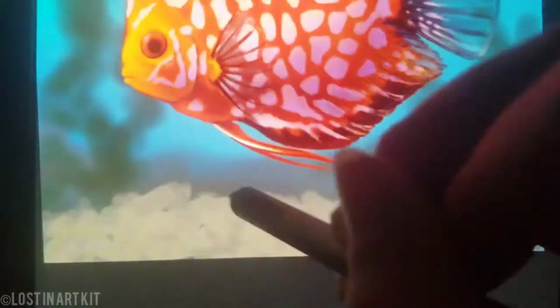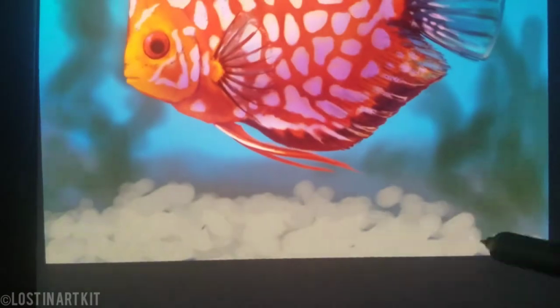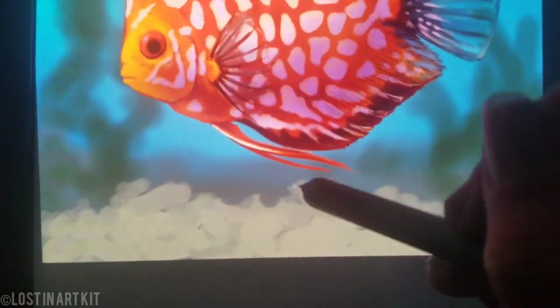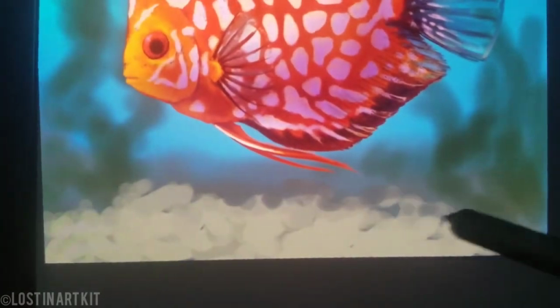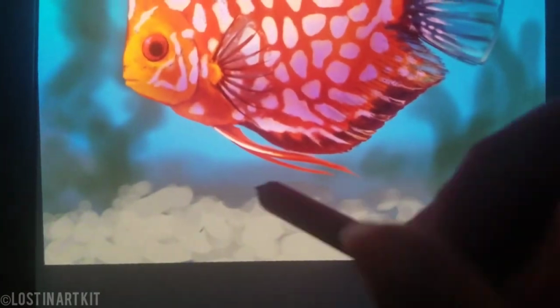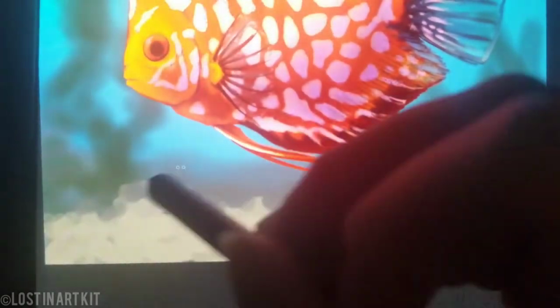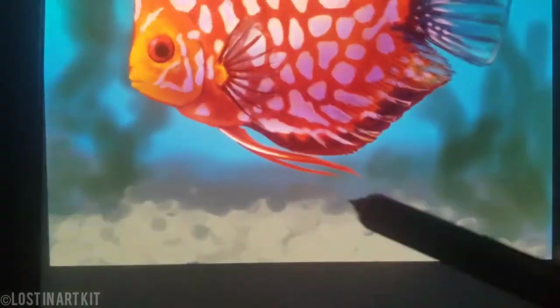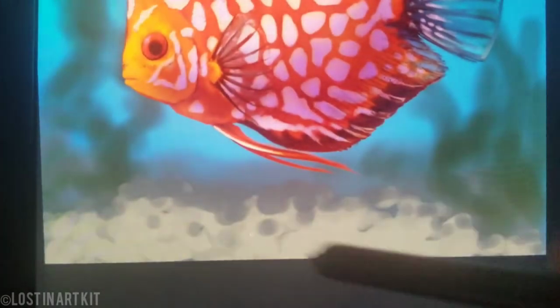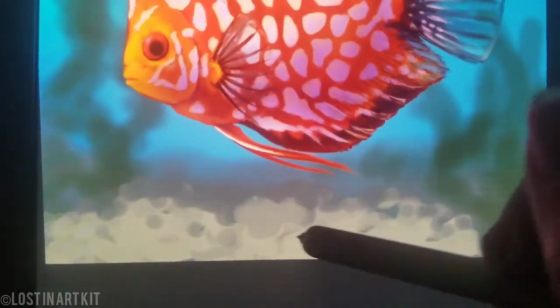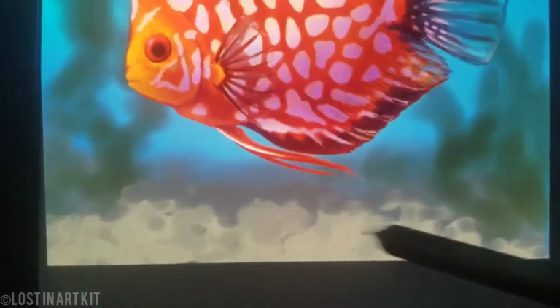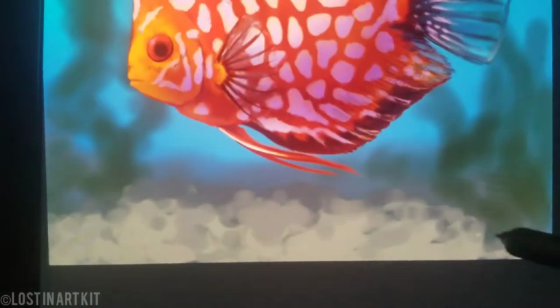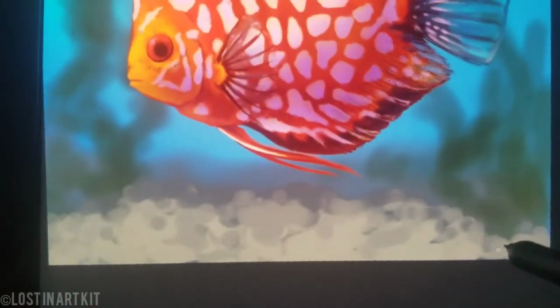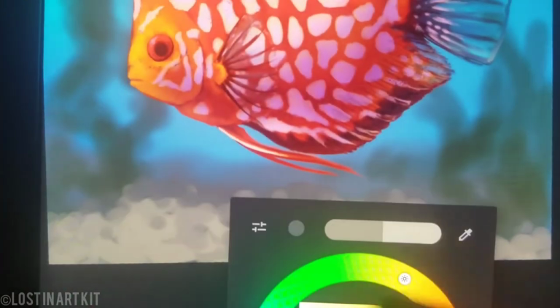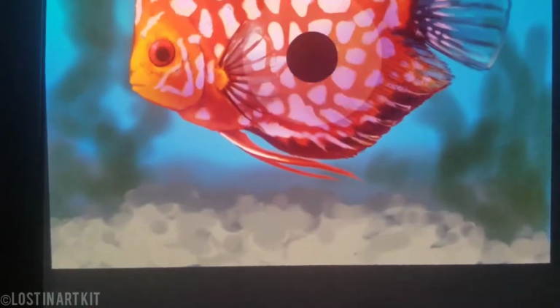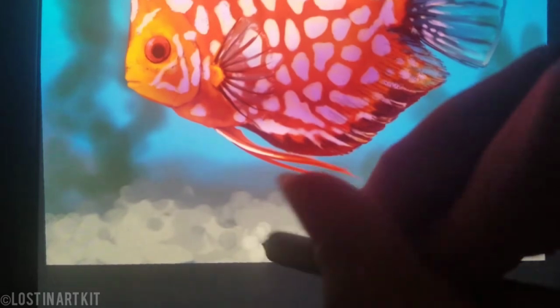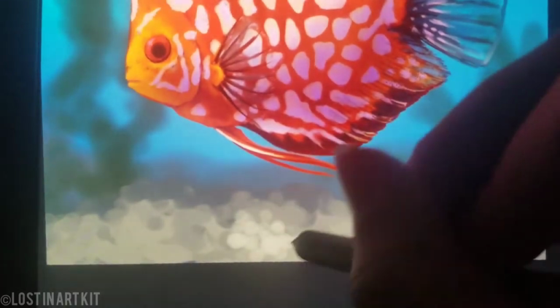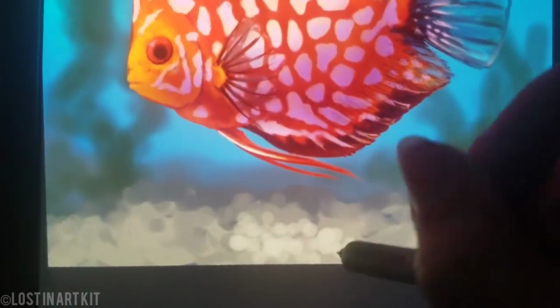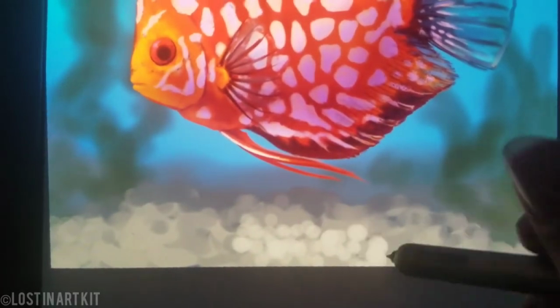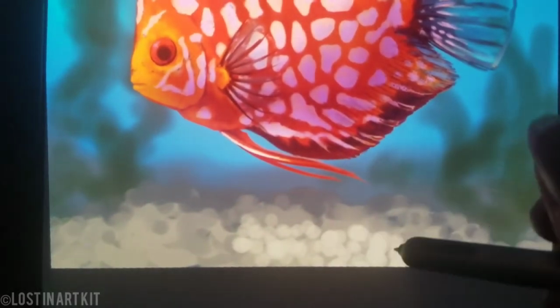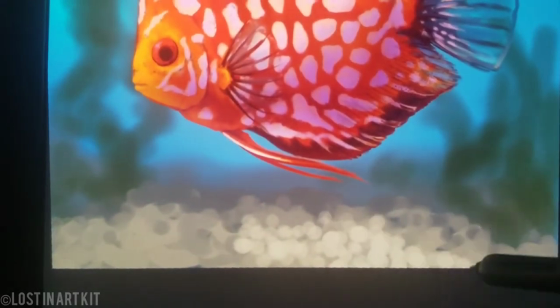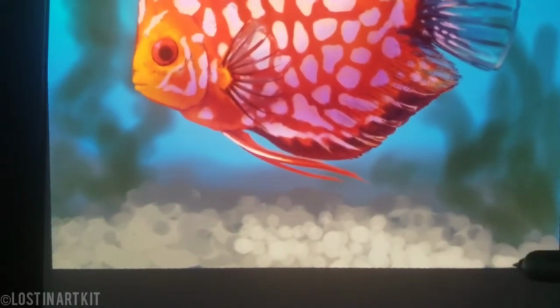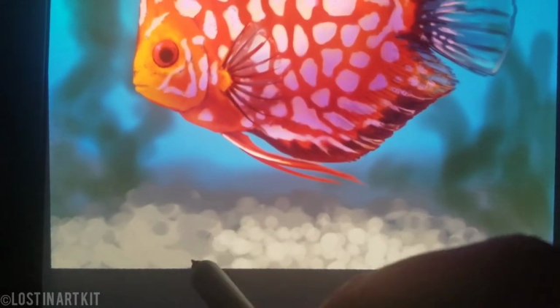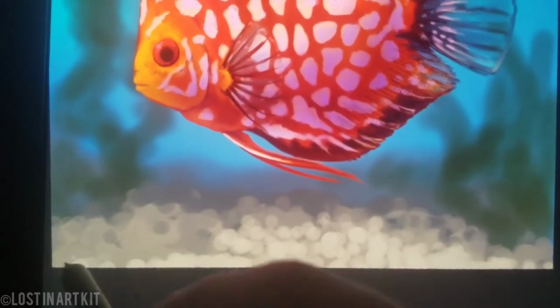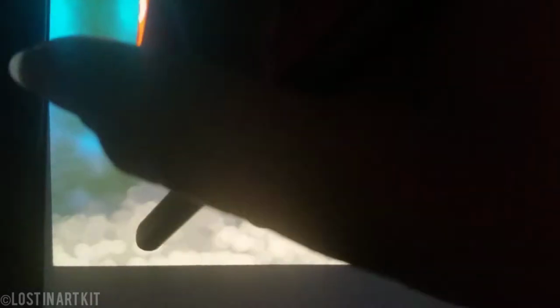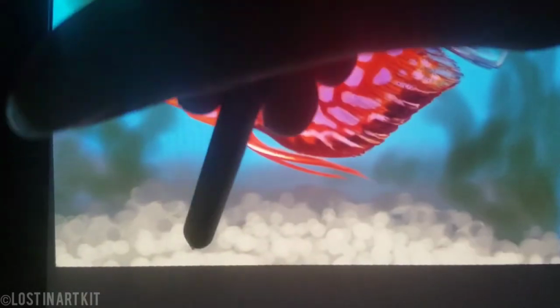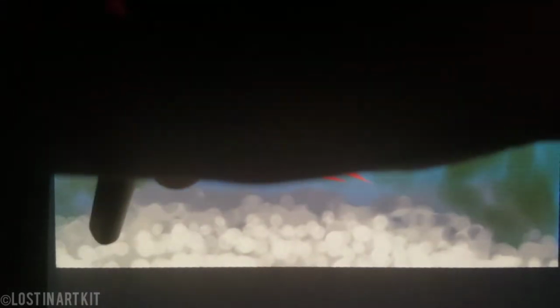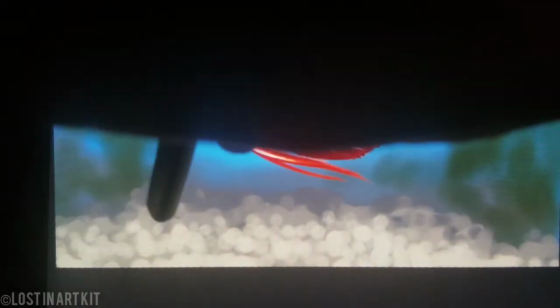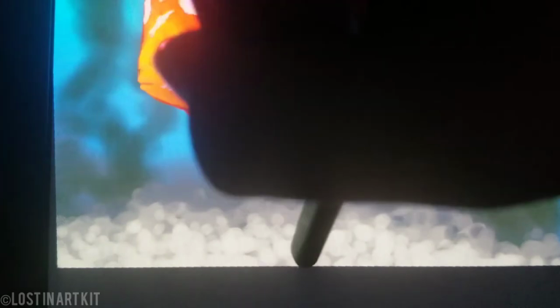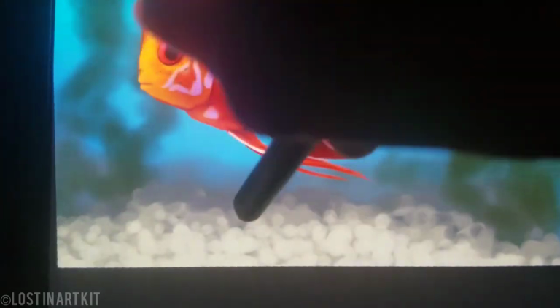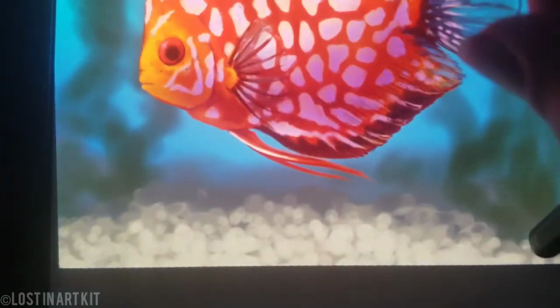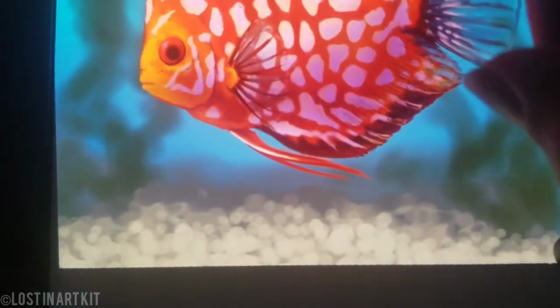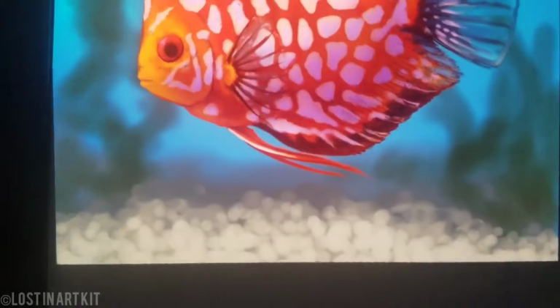Now we're going to be painting gravel with a beige gray color, taking different values of that to make pebbles, just blotting them in as dots.